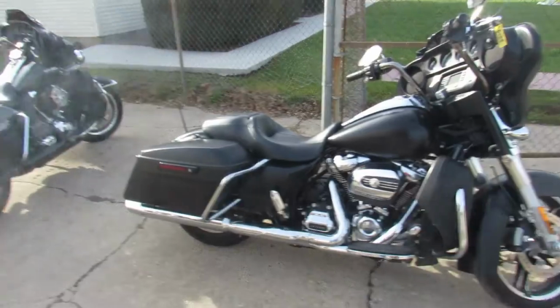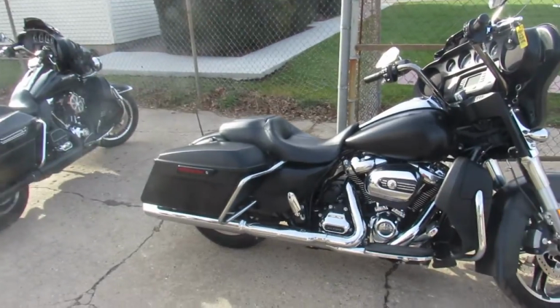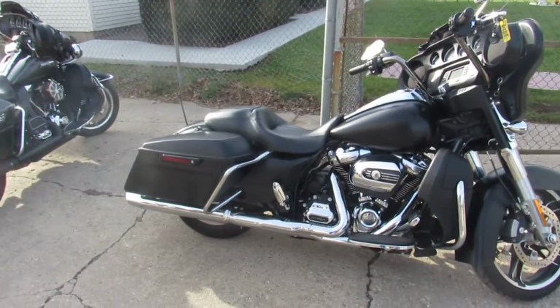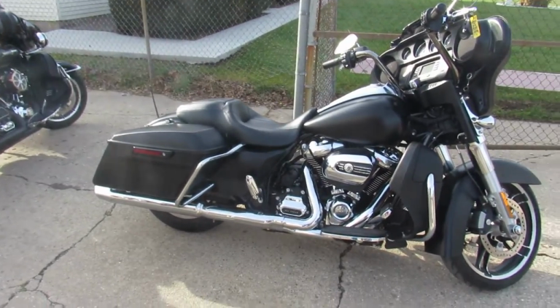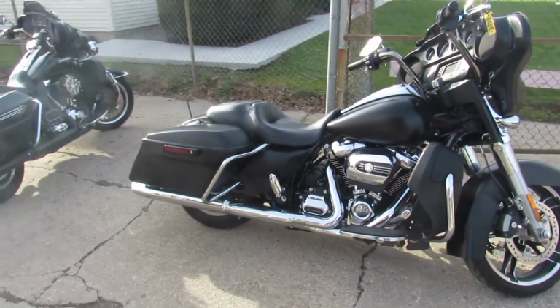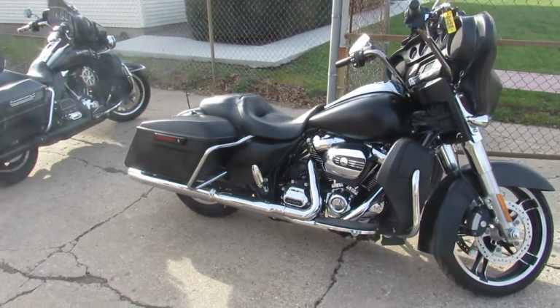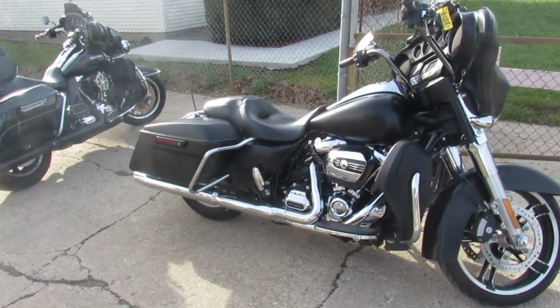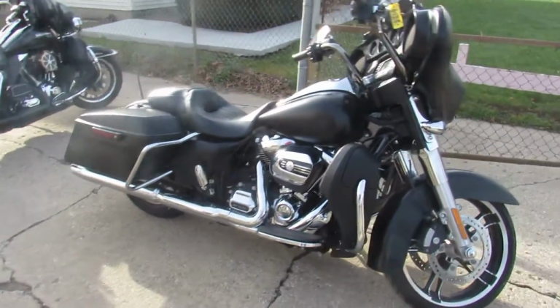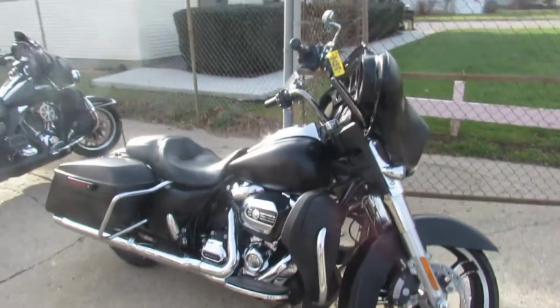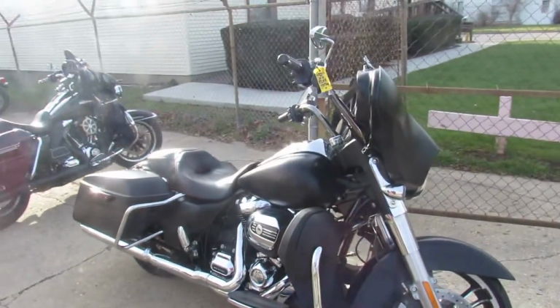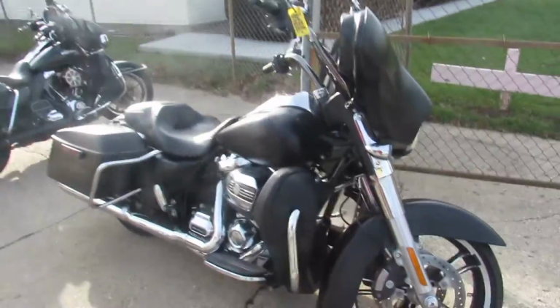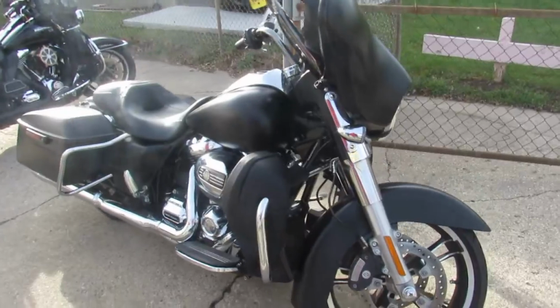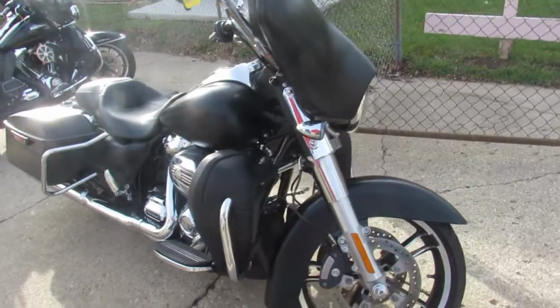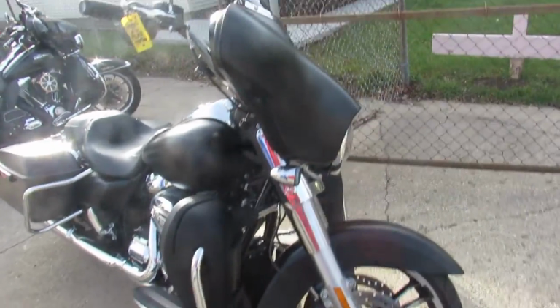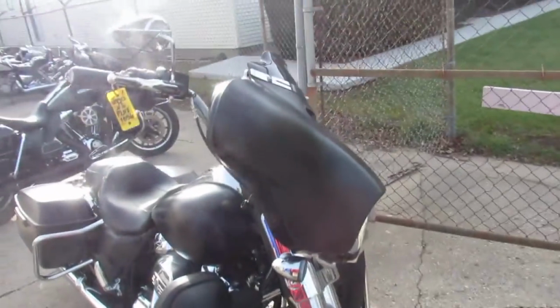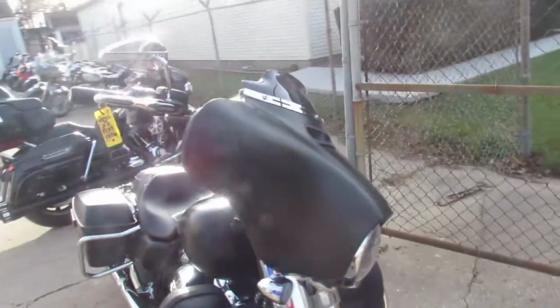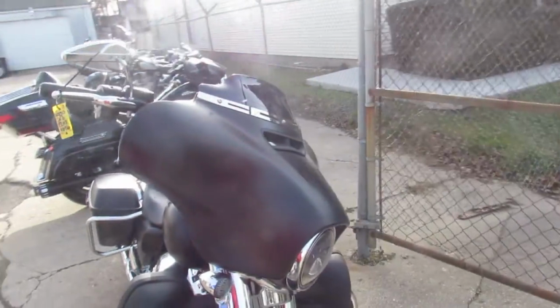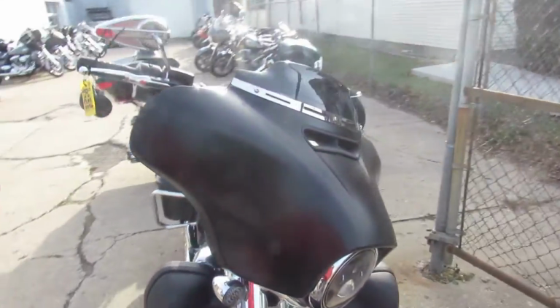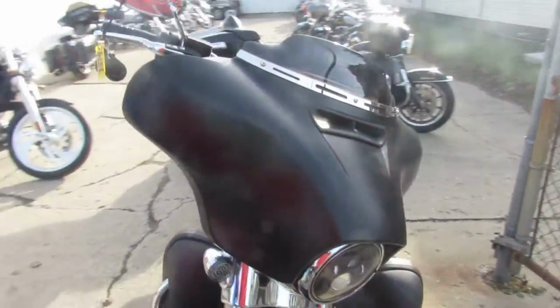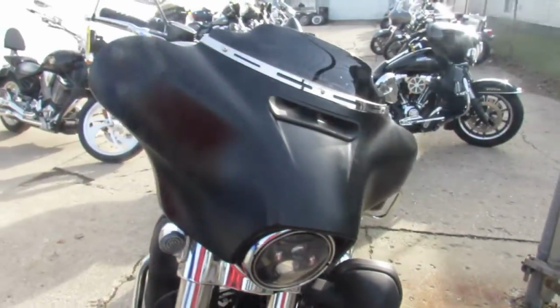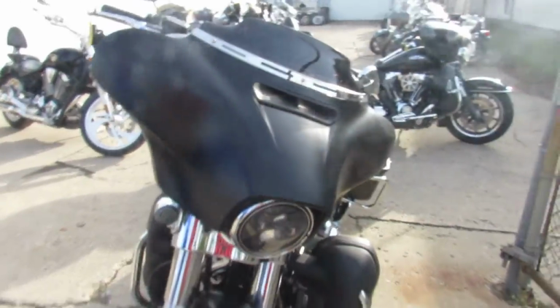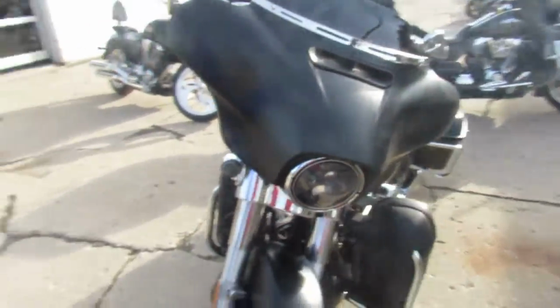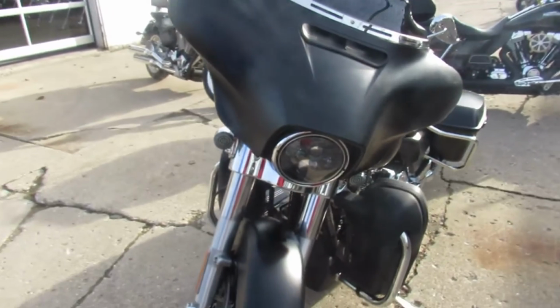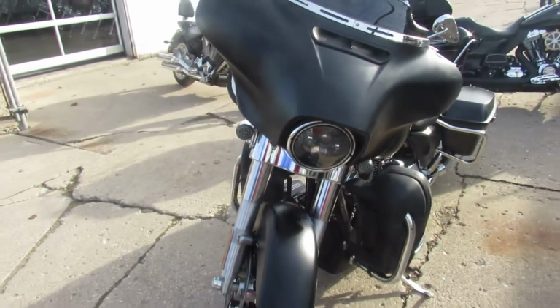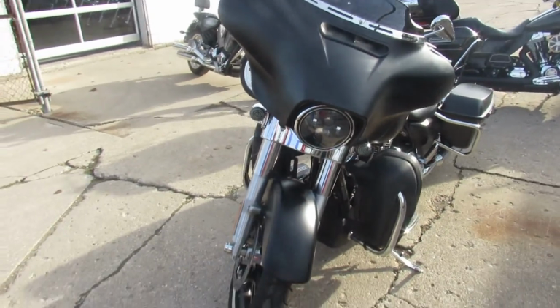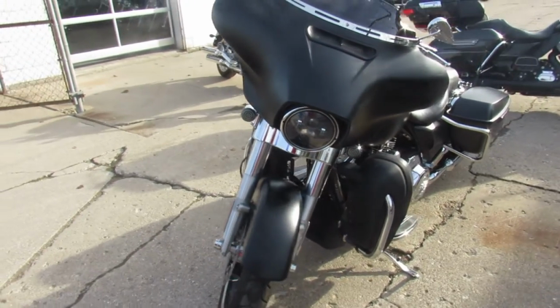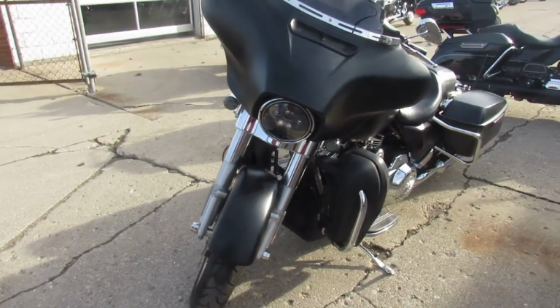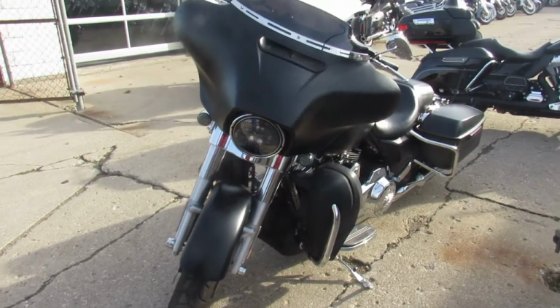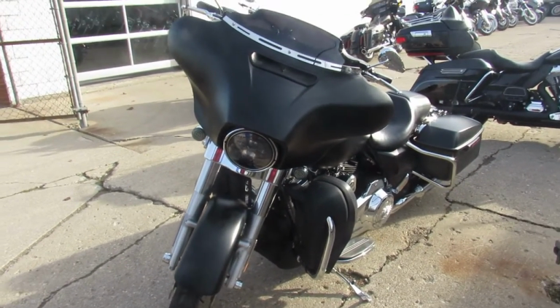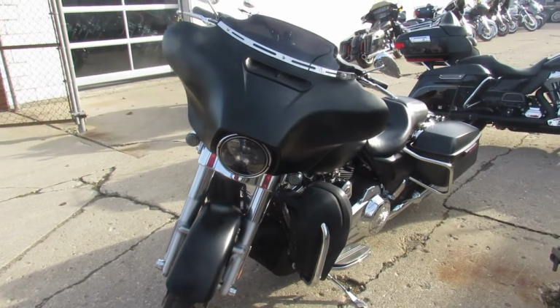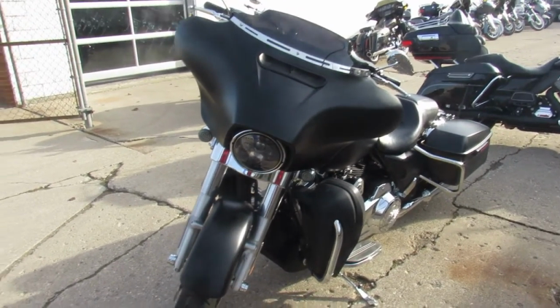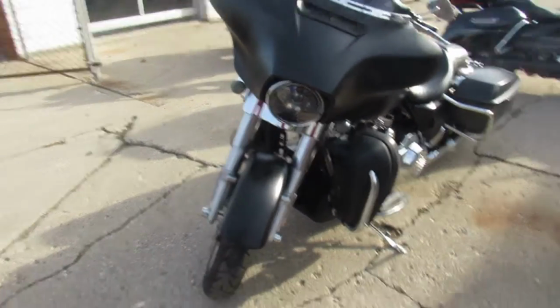Hey, anybody out there looking for a used Harley-Davidson? We got them here at Approval Powersports. Over 600 used bikes, guaranteed financing, out-of-state financing, nationwide shipping. We got warranties available on 95% of our Harleys, so you guys can buy with confidence.